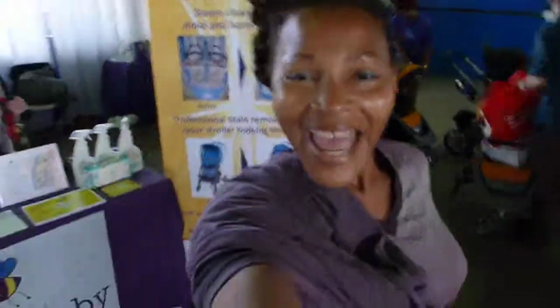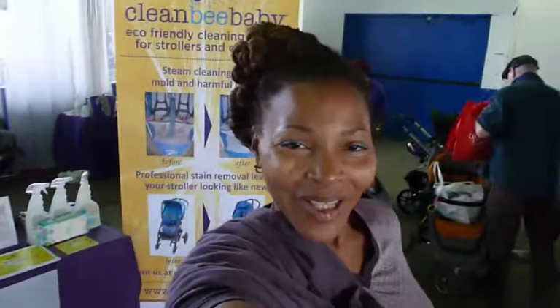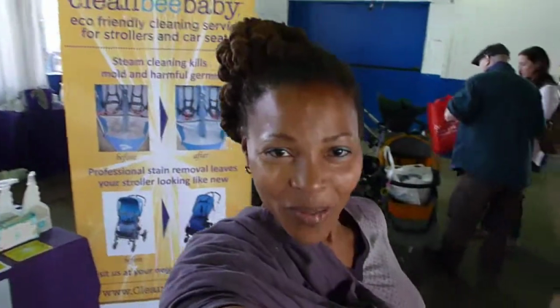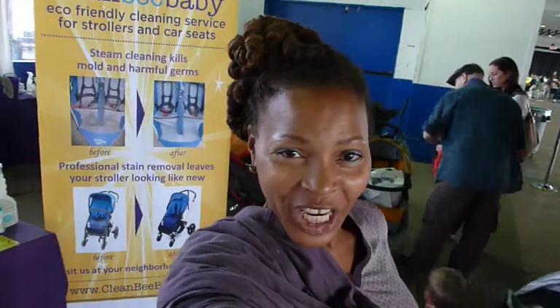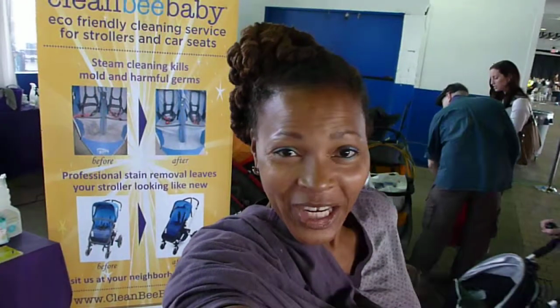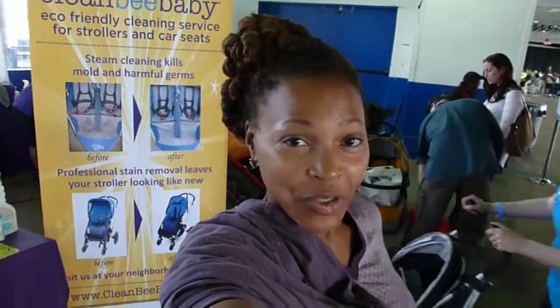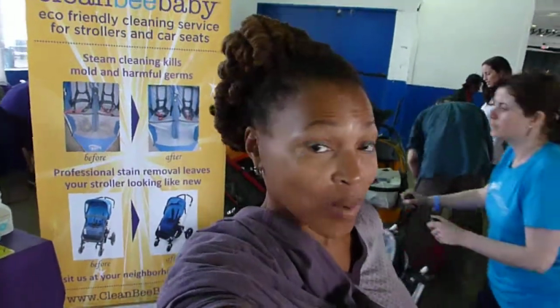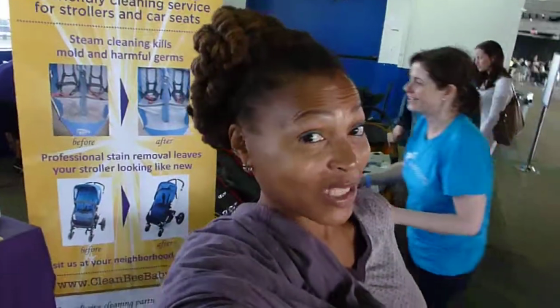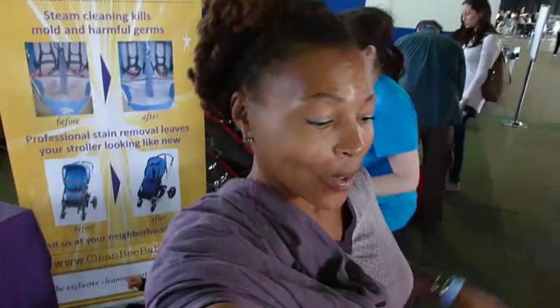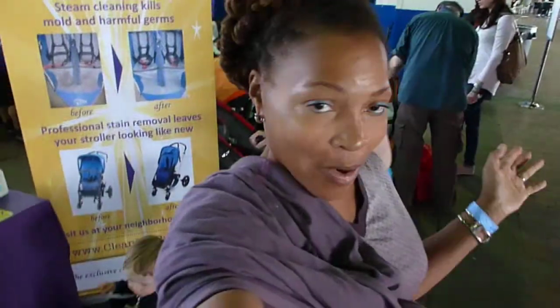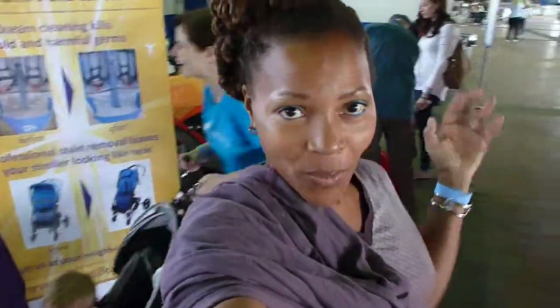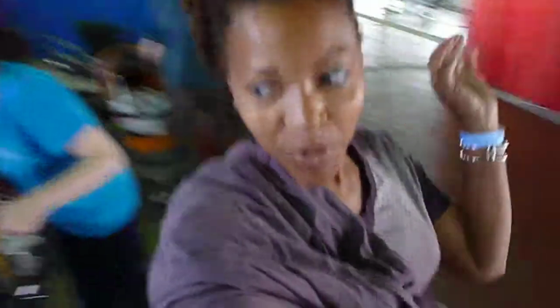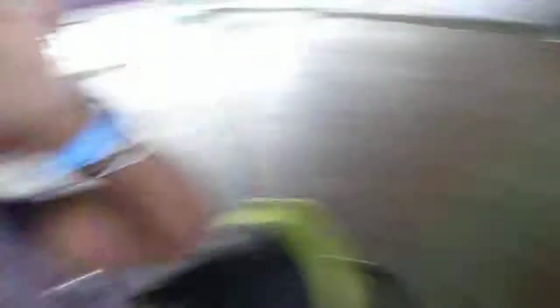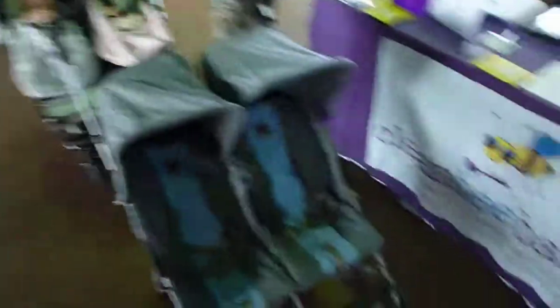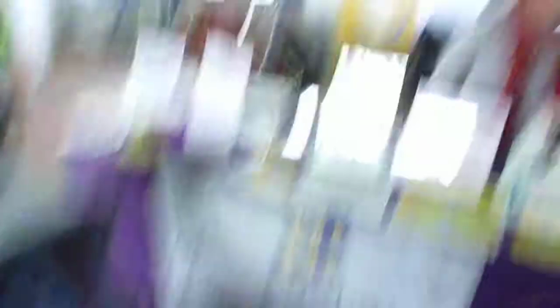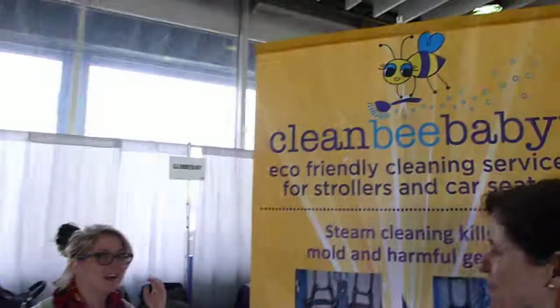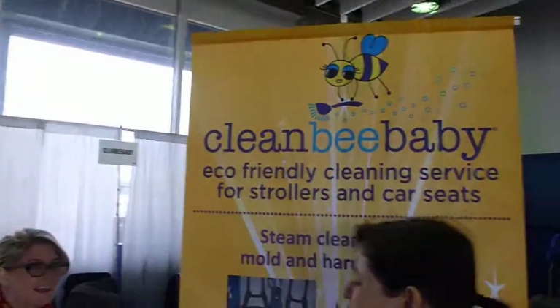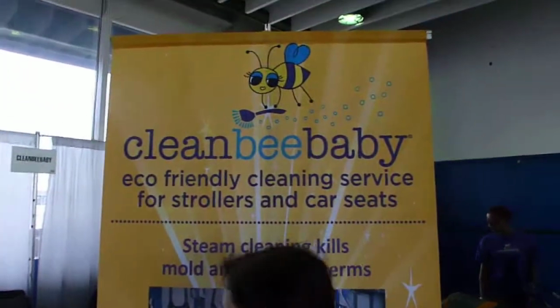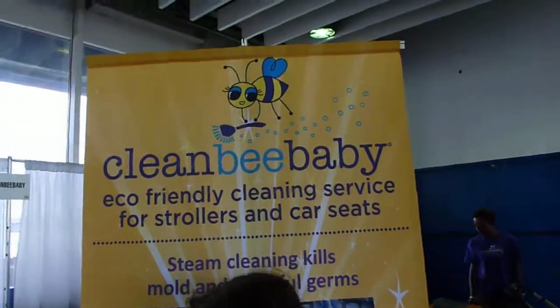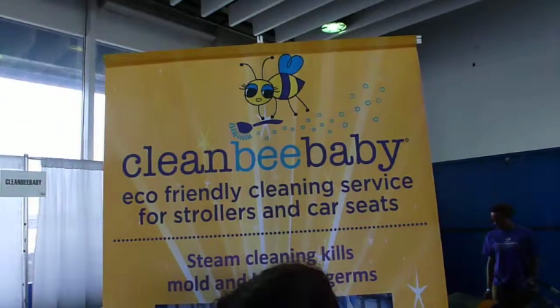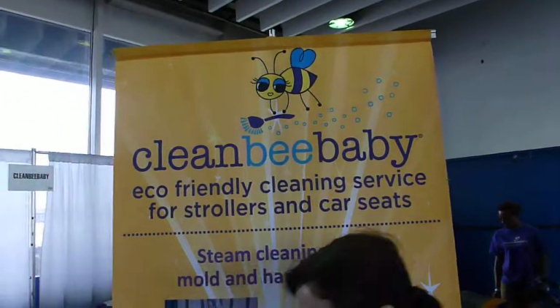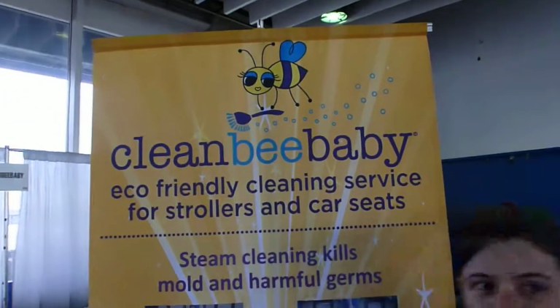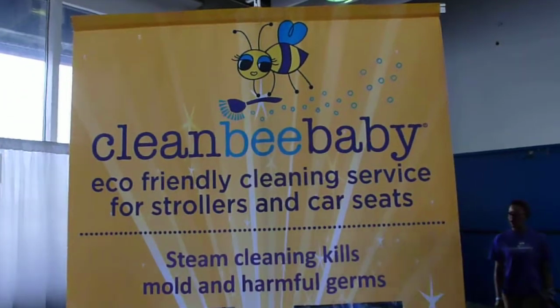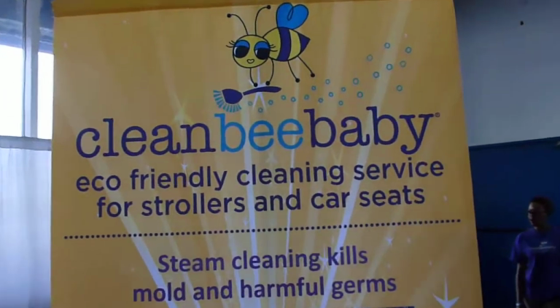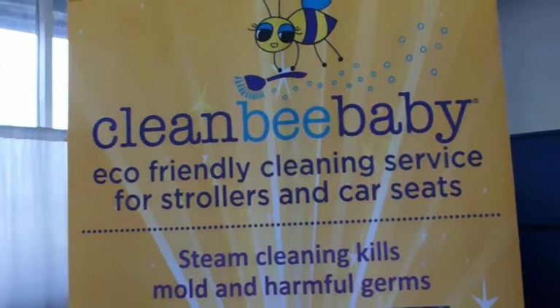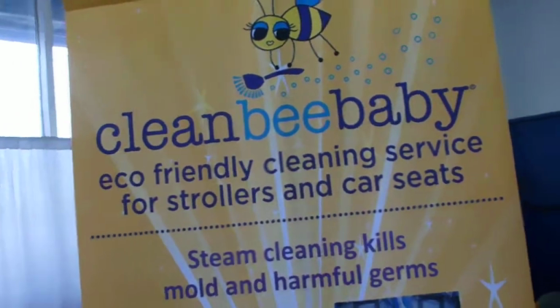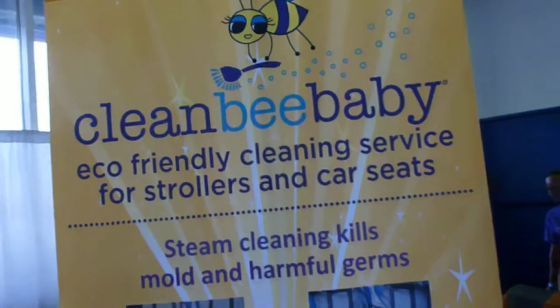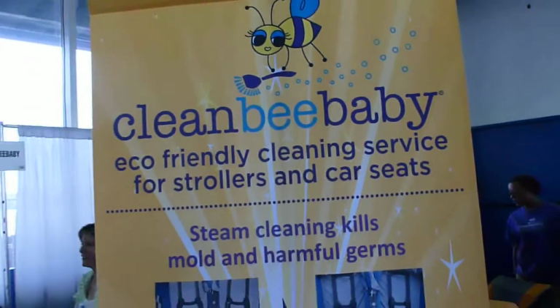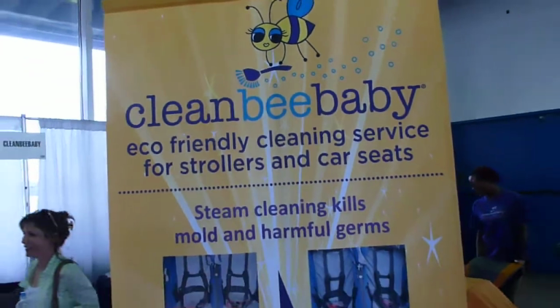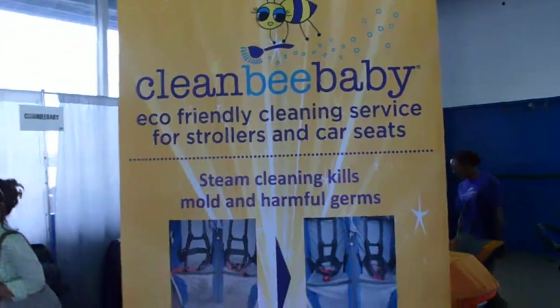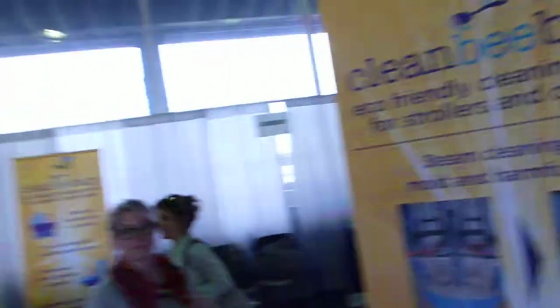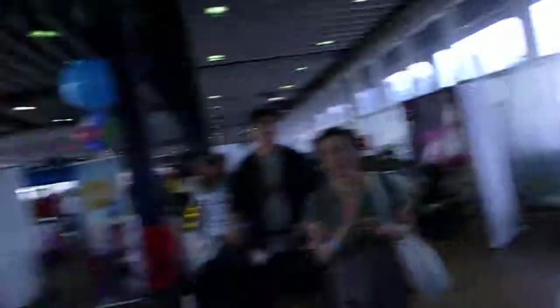Hey y'all, it's your girl Miss J here at the New York Baby Show. One of the booths that they have here is Clean Bee Baby, and they were cleaning 150 strollers here at the show.